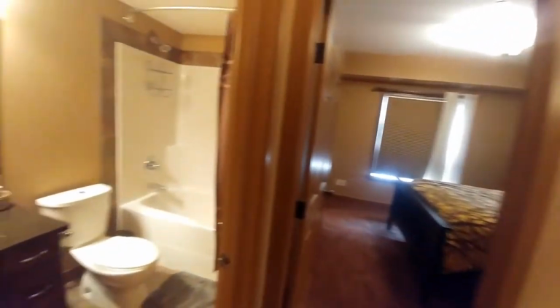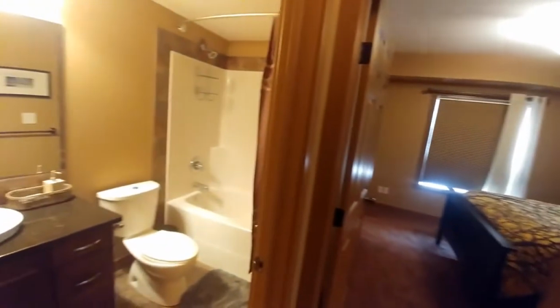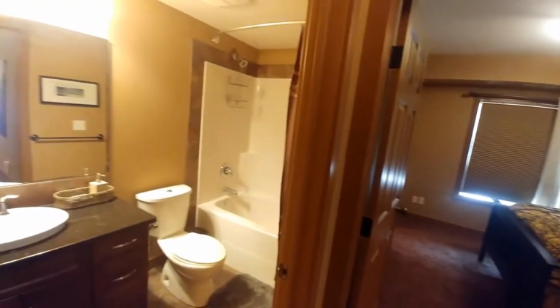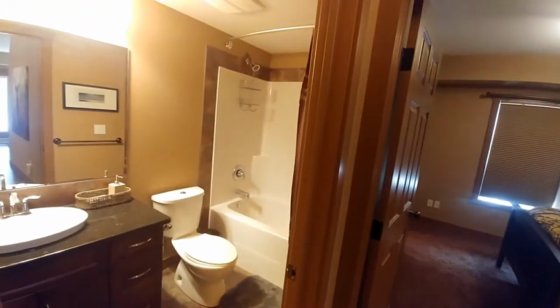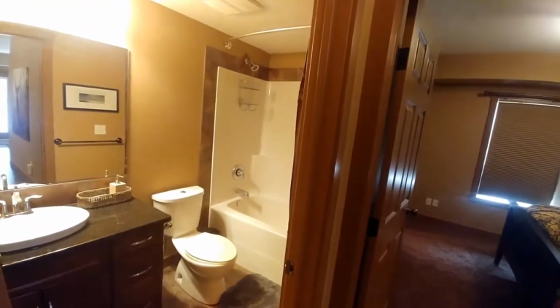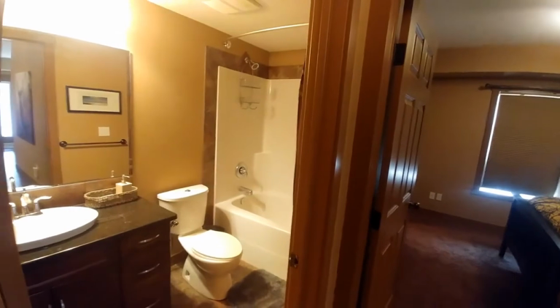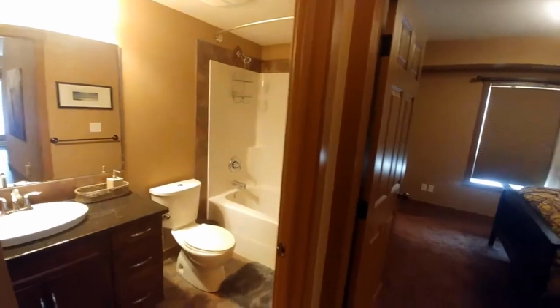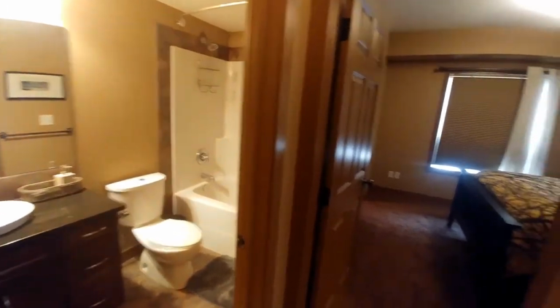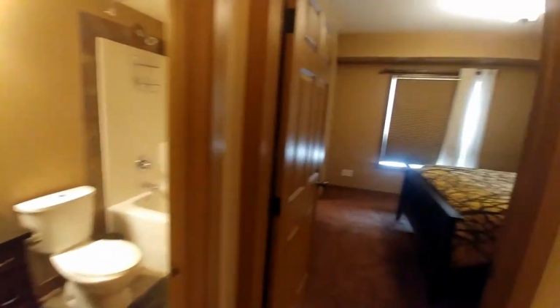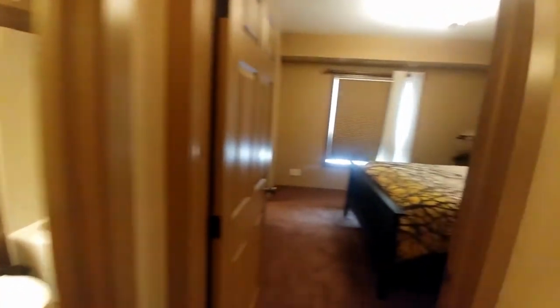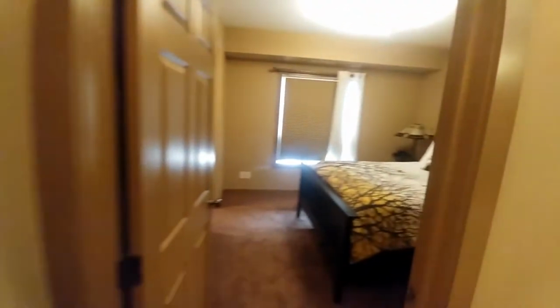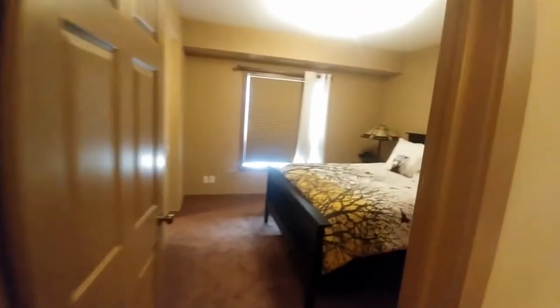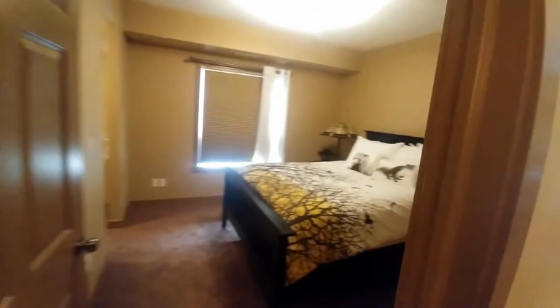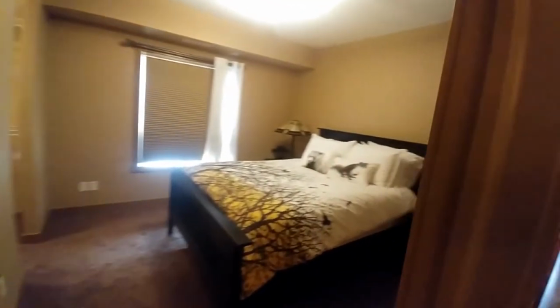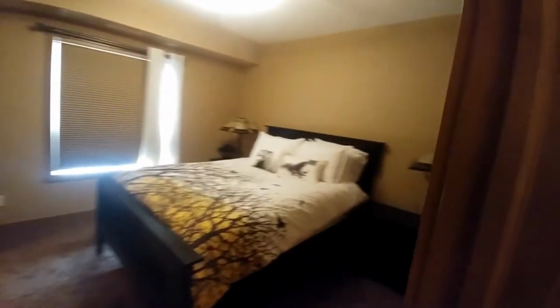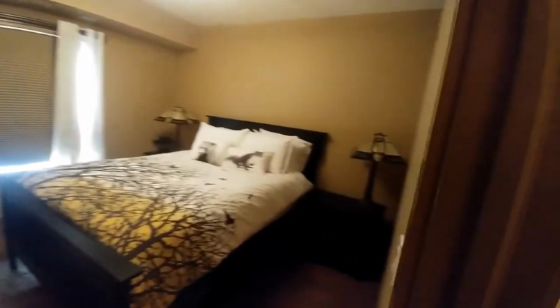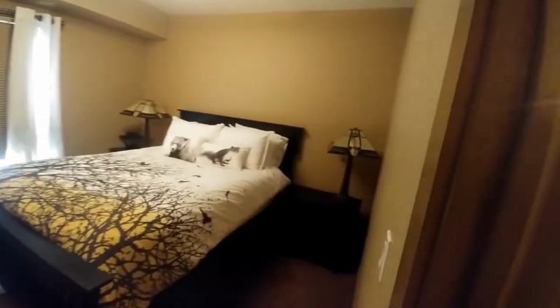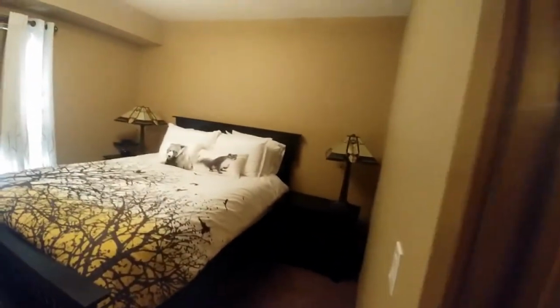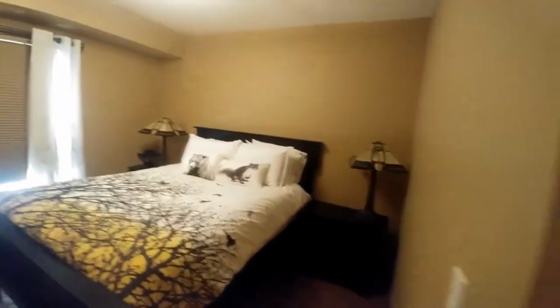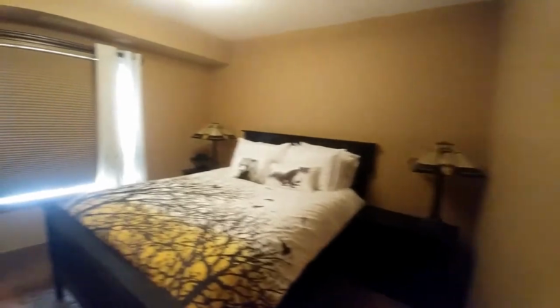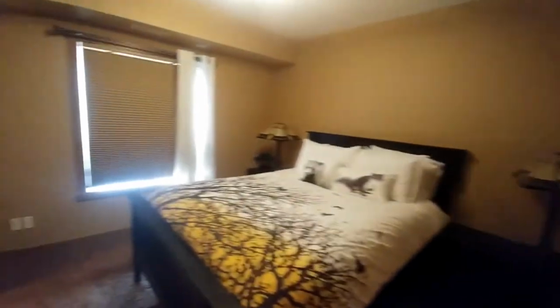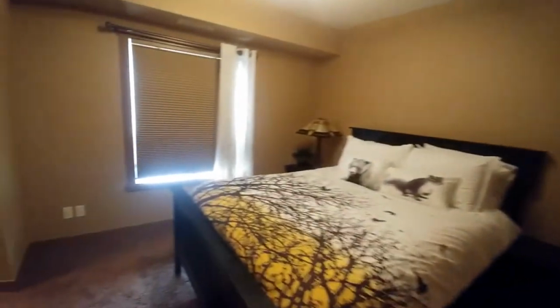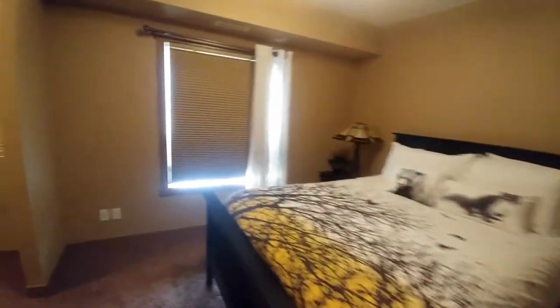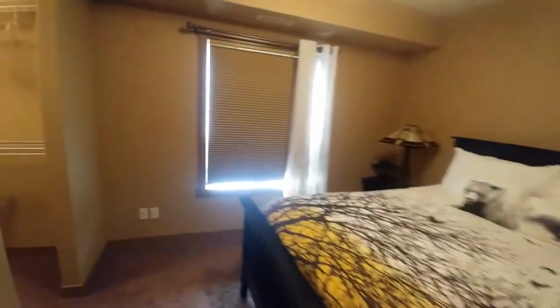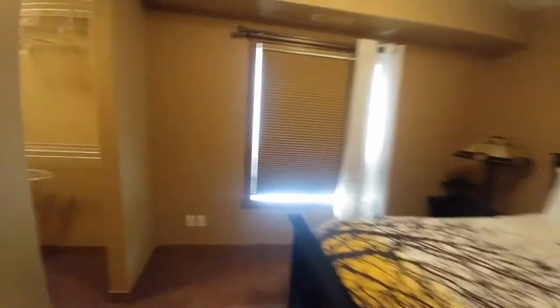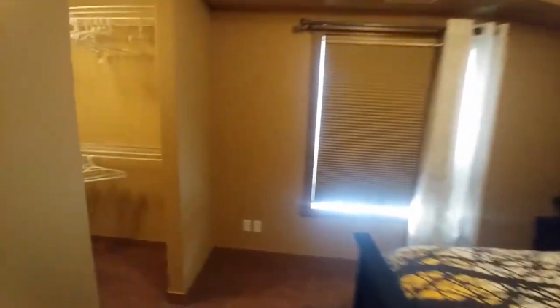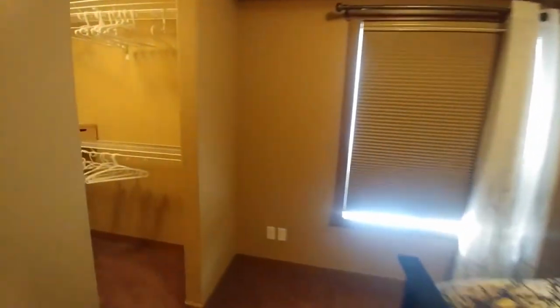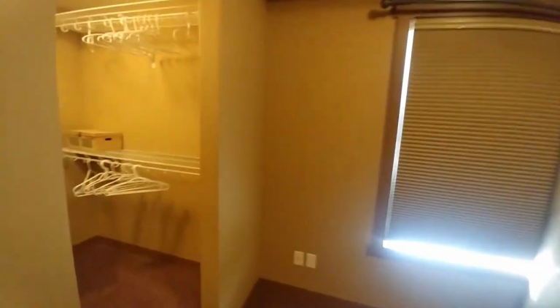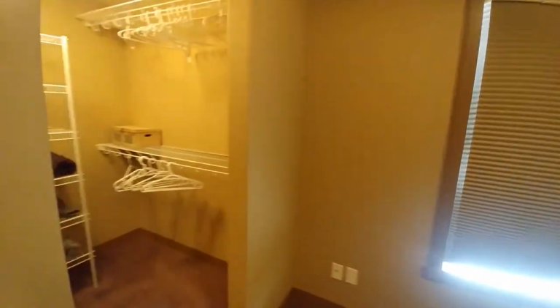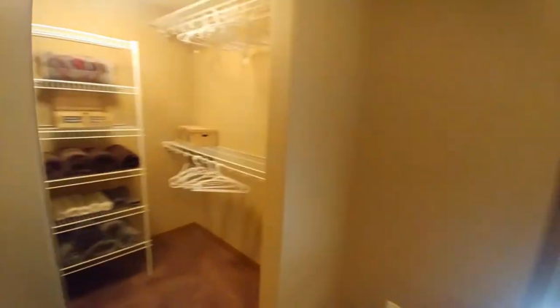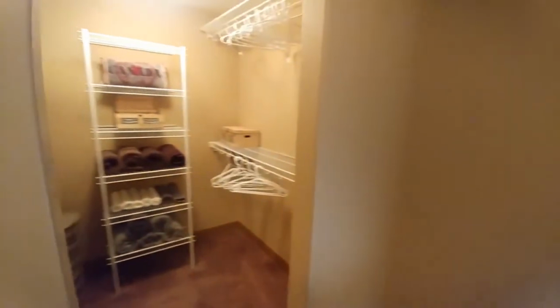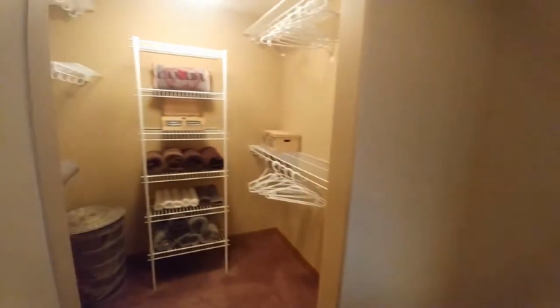Your bathroom has a full tub, shower, and single sink, leading into the master bedroom with a large window for lots of light. A walk-in closet.